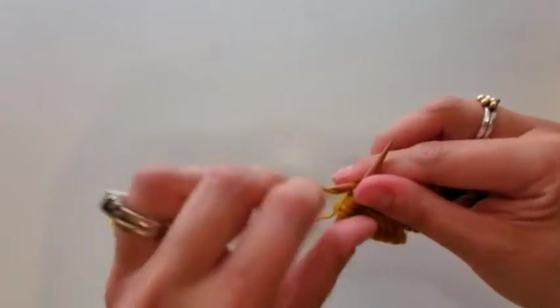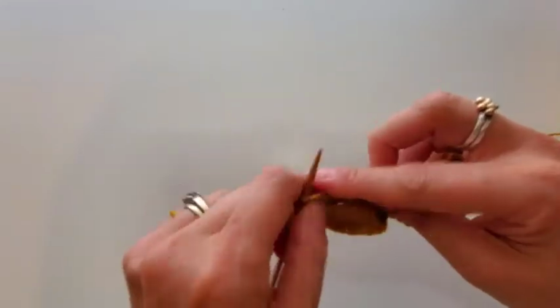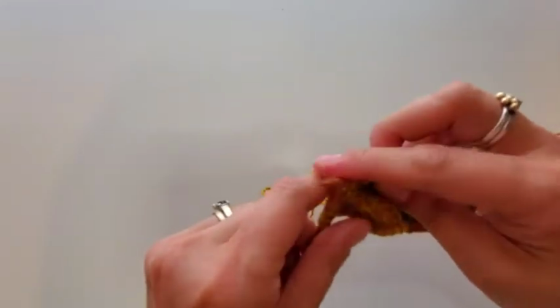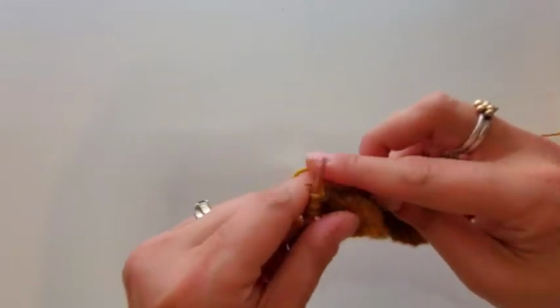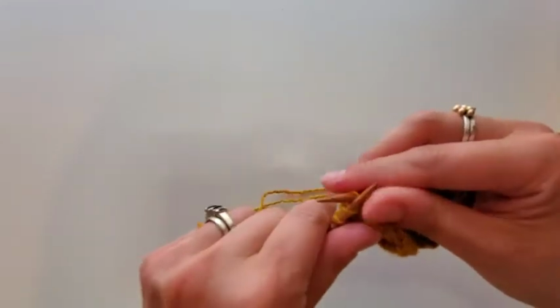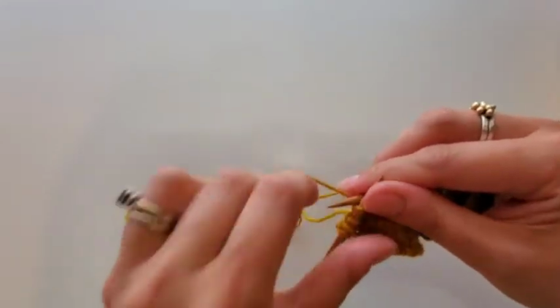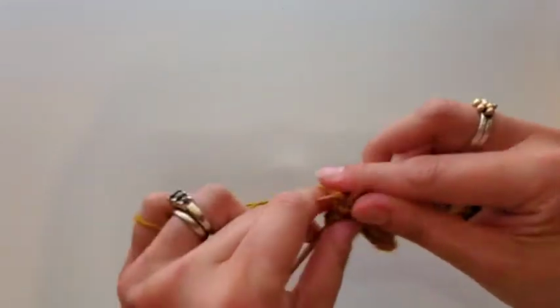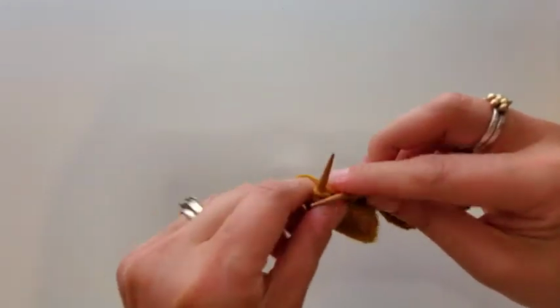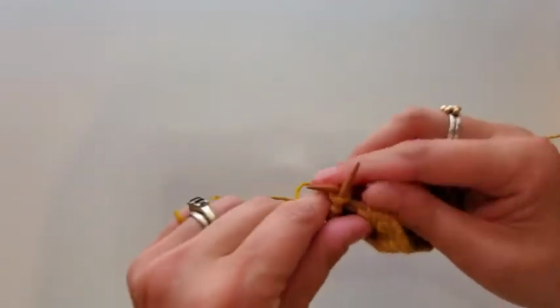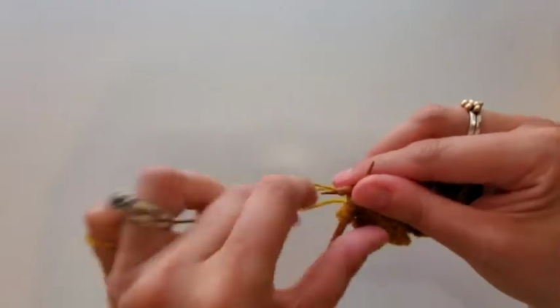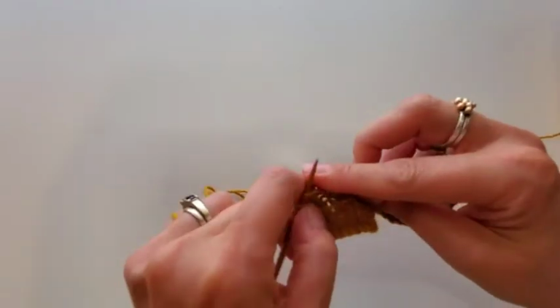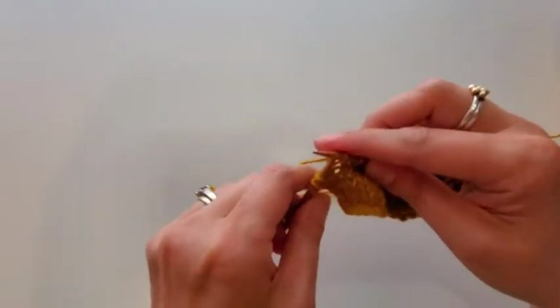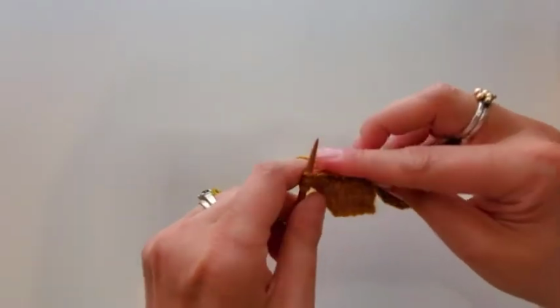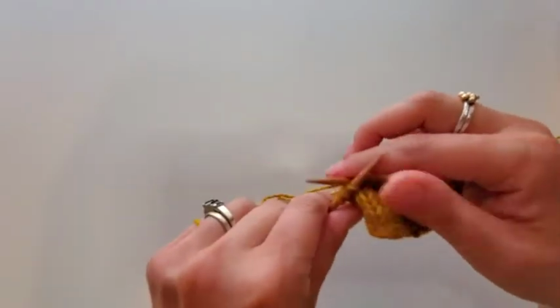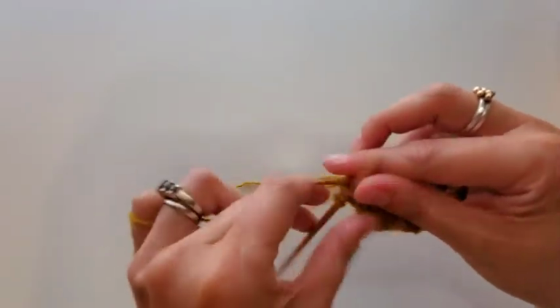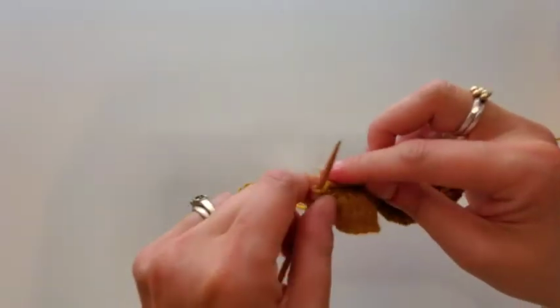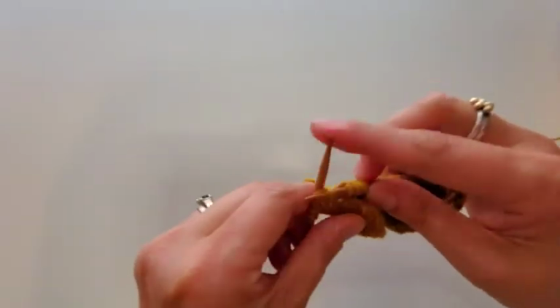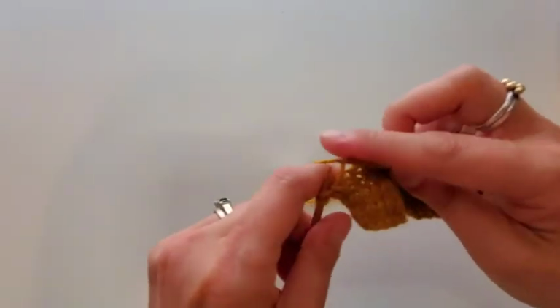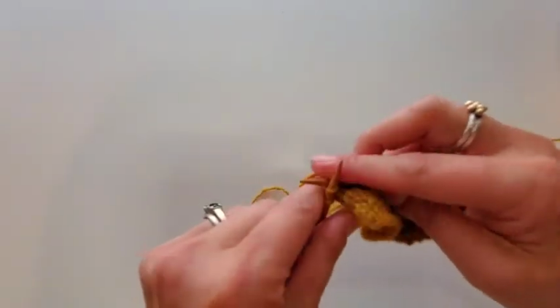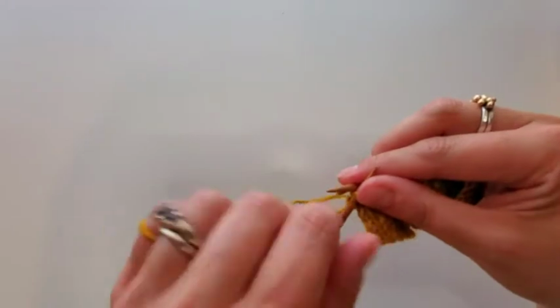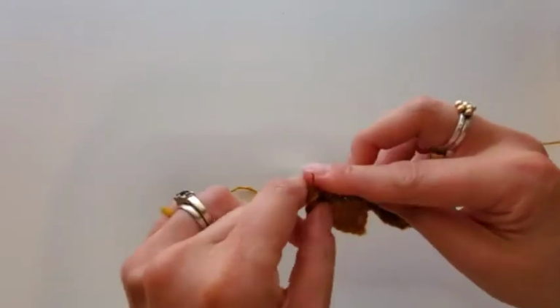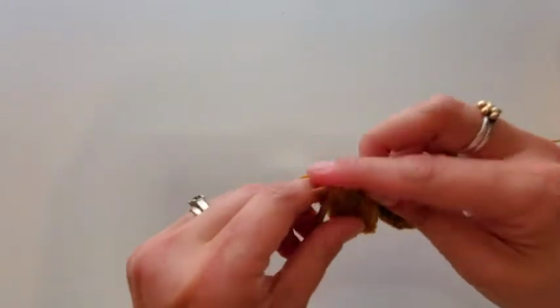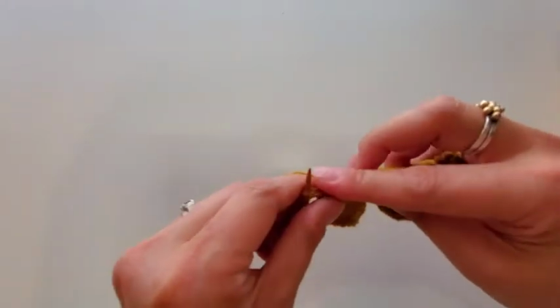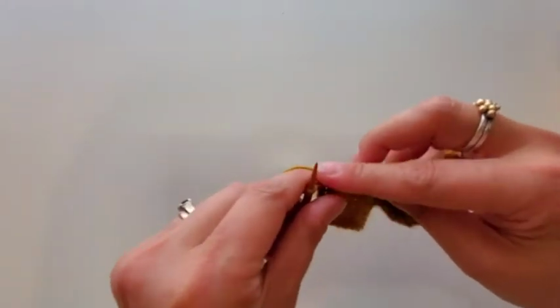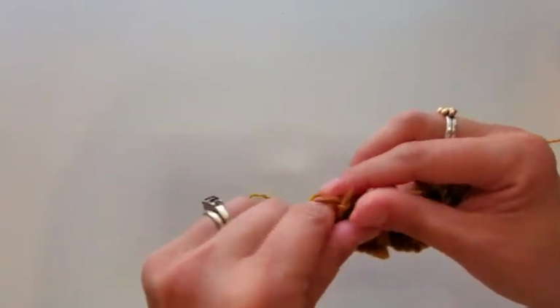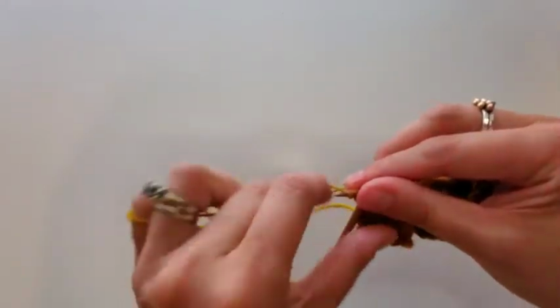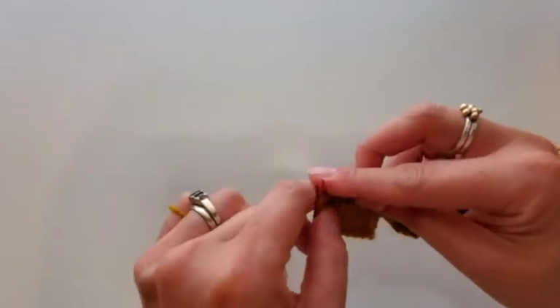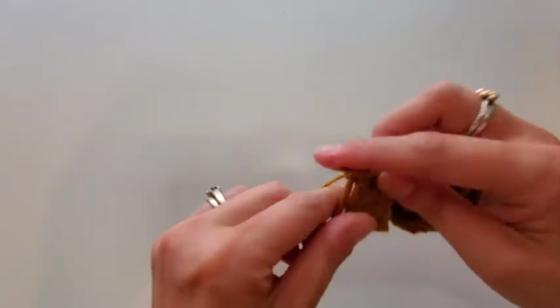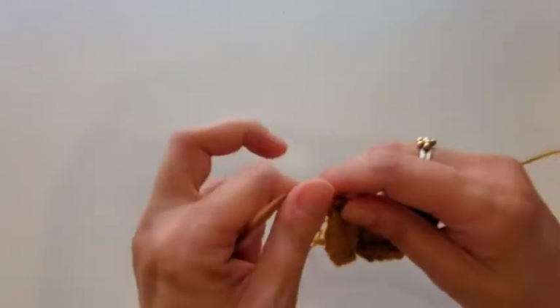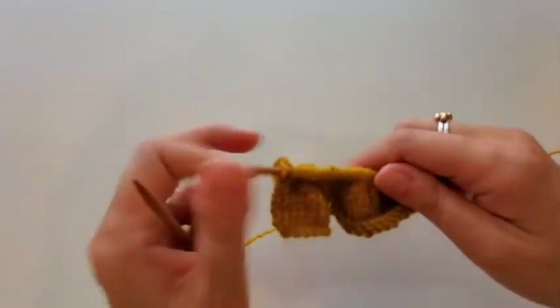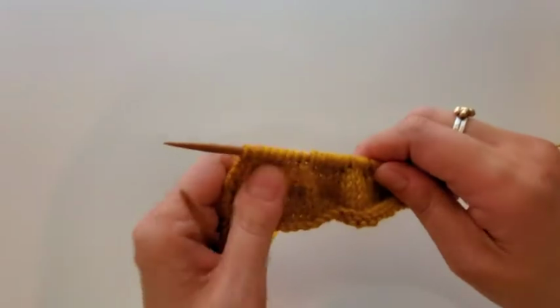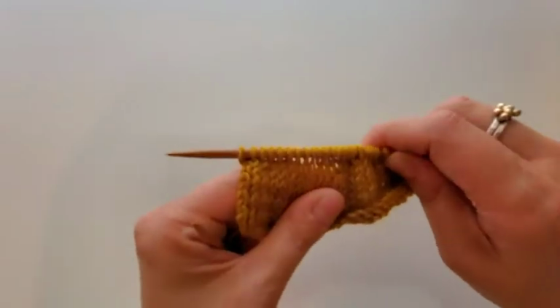Now I'm going to pause for a second and get back to this row so that you can see, when we come back the other direction, how we are going to work that yarn over — because on one side the legs of the yarn over will be placed properly and on the other they won't.